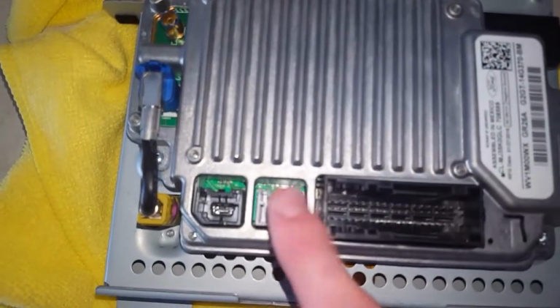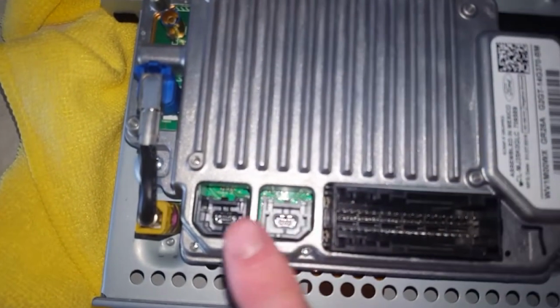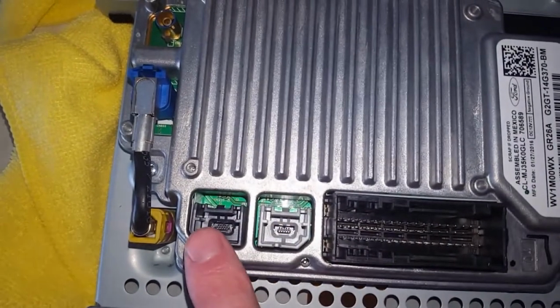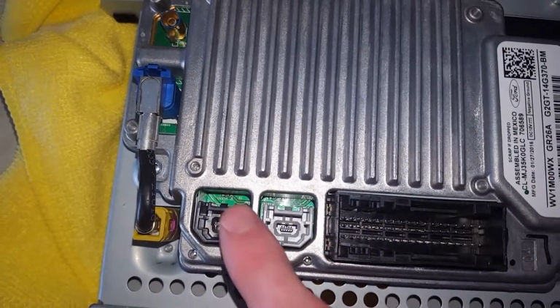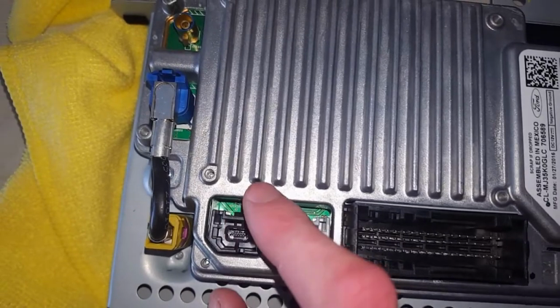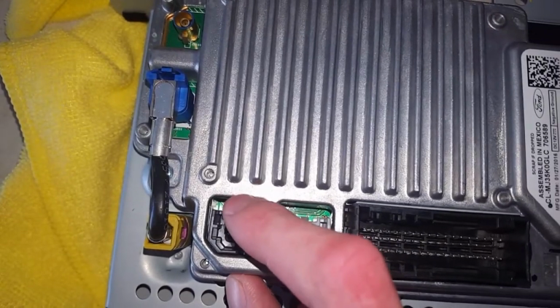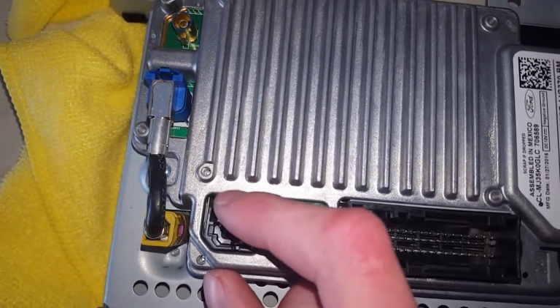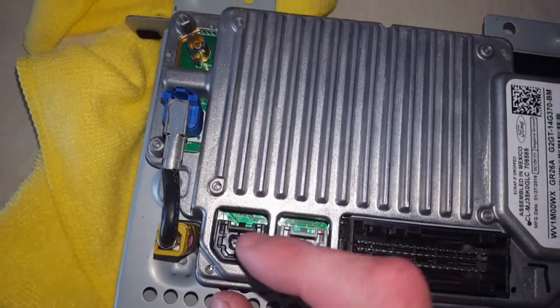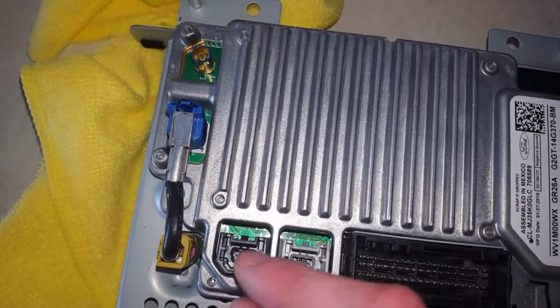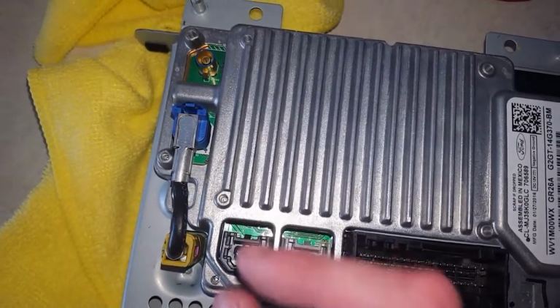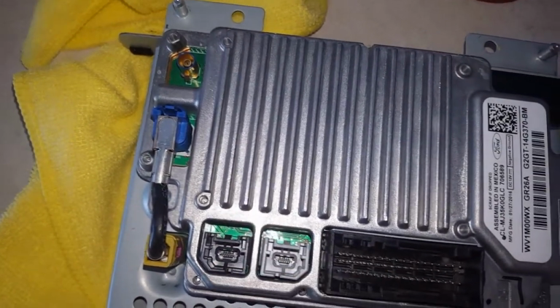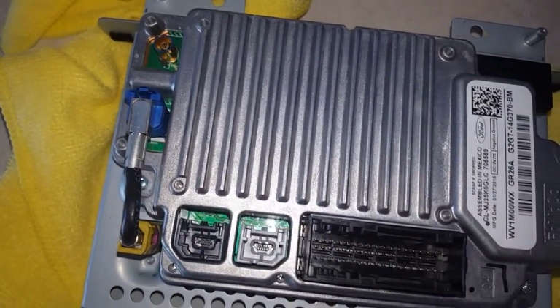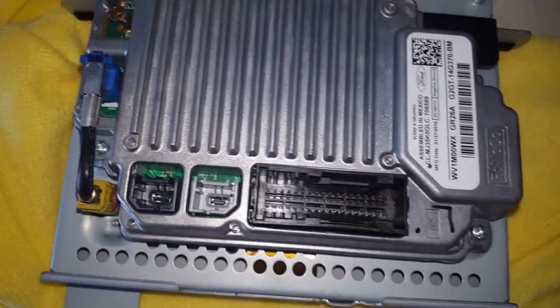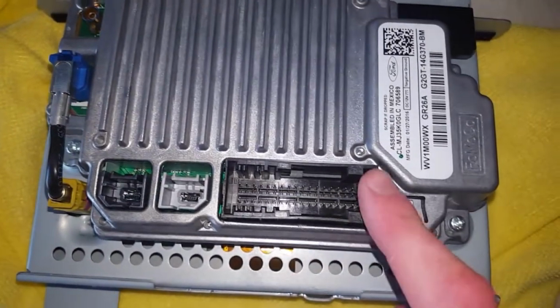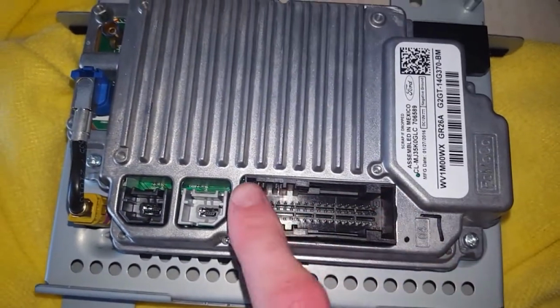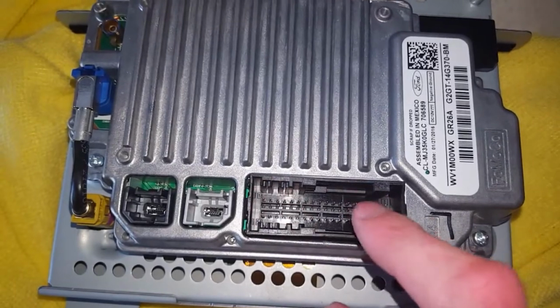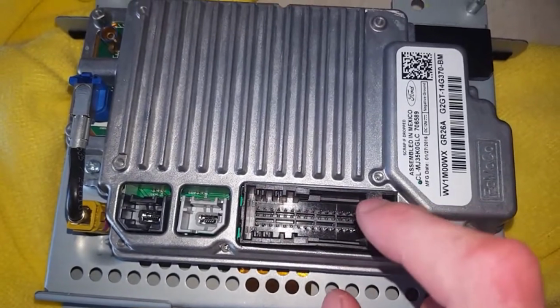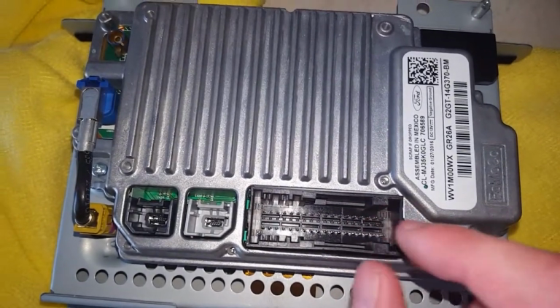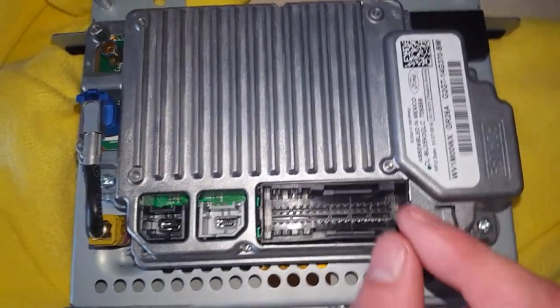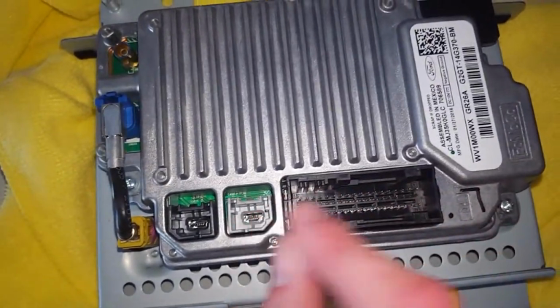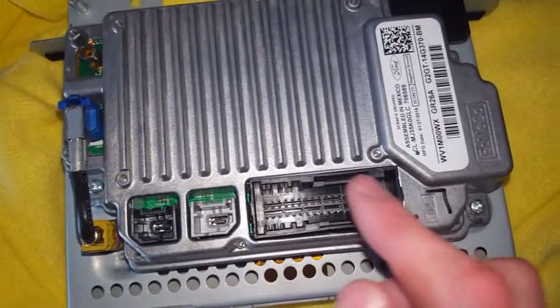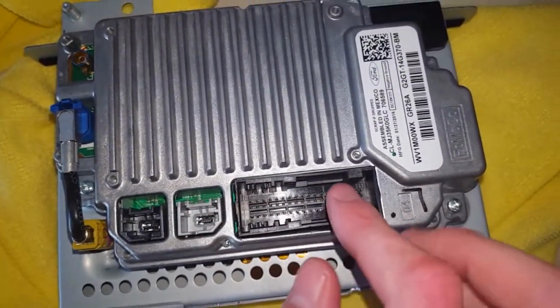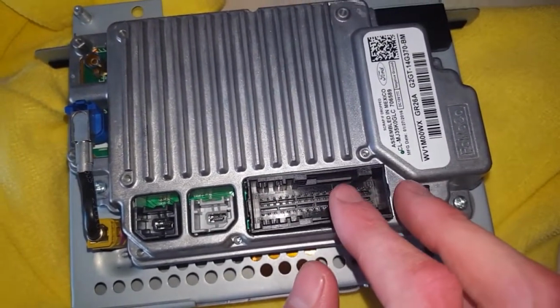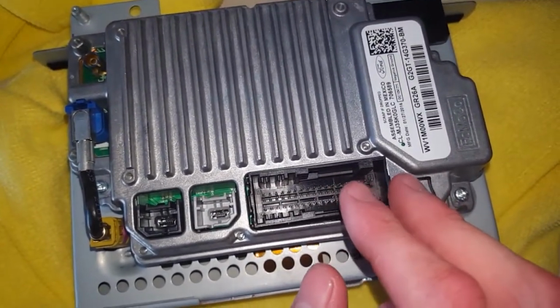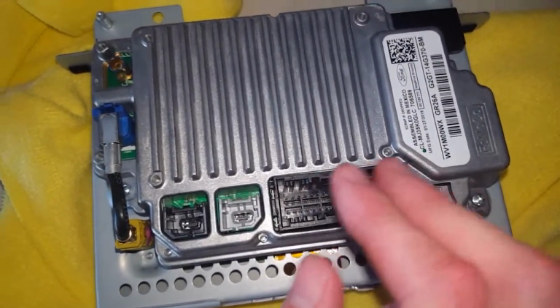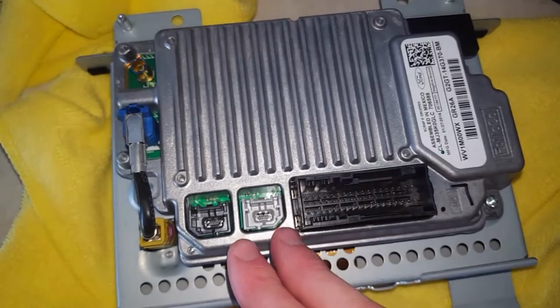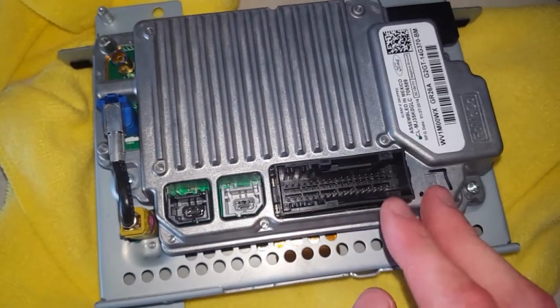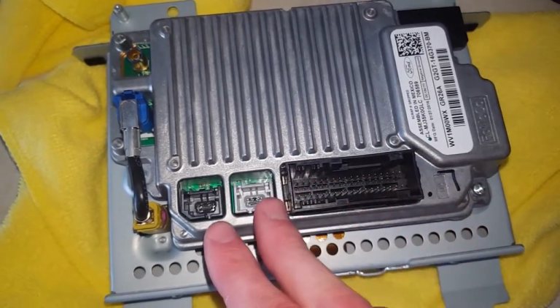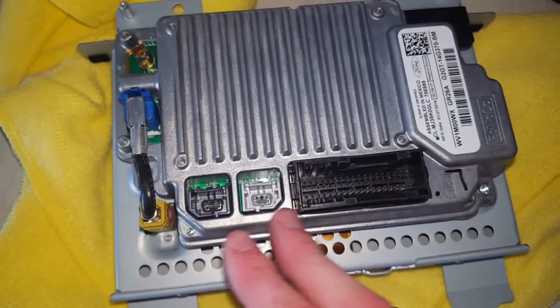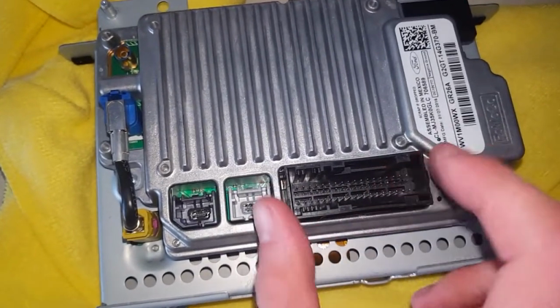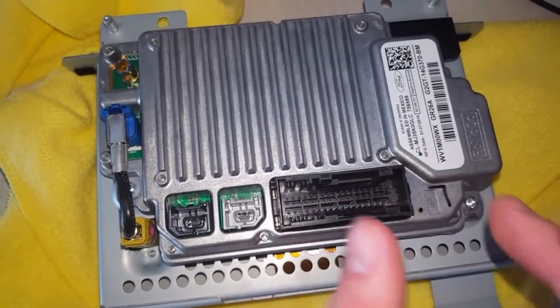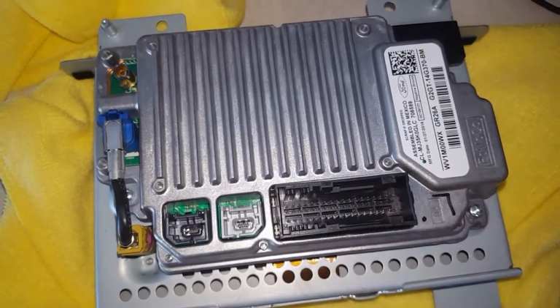I believe it's the black one you'll use. You'll have a little tab along here on the connector. You want to go and disconnect that, and on this one you'll have a little push pin with a little lever. You want to push that little pin in while pulling the lever away from it to disengage it.